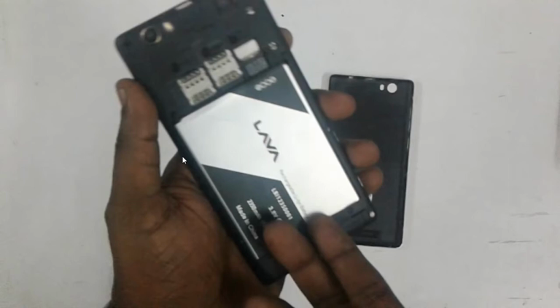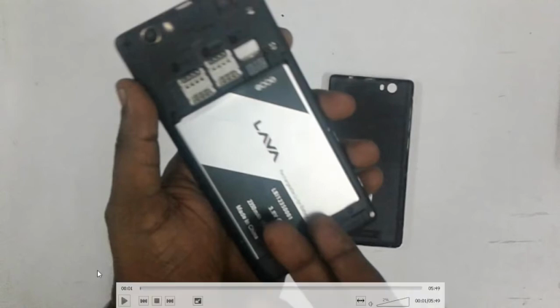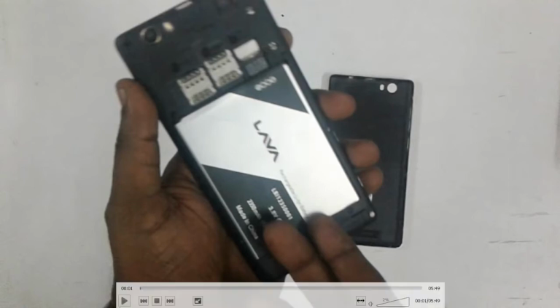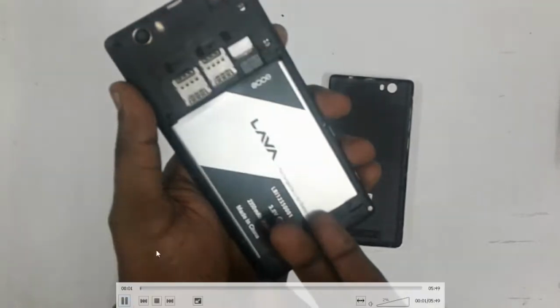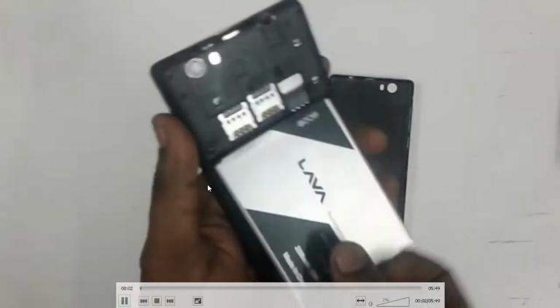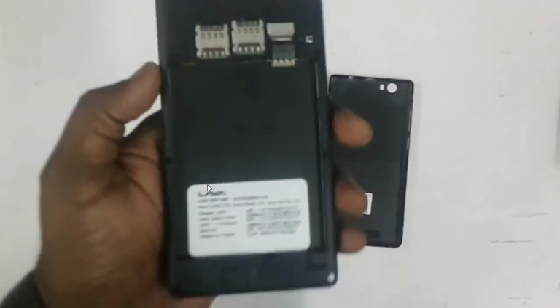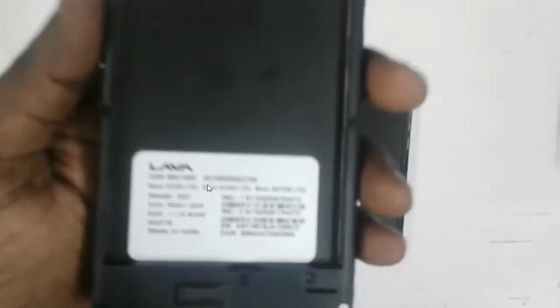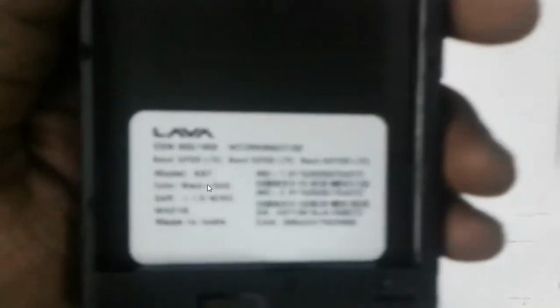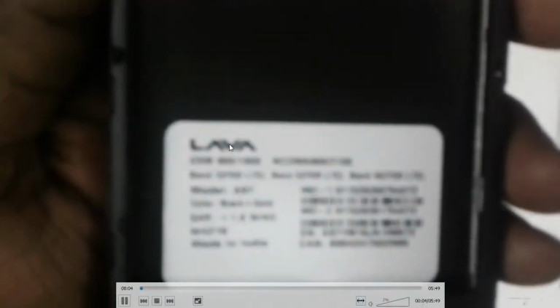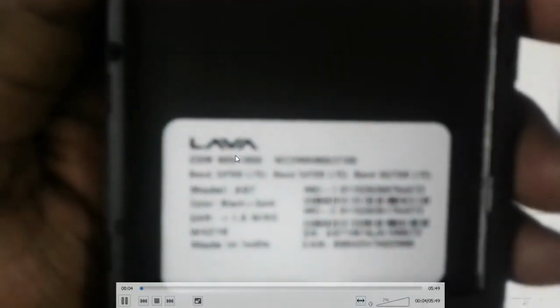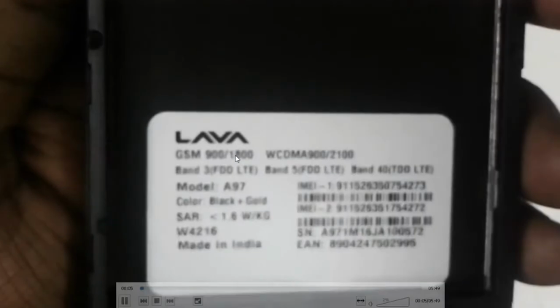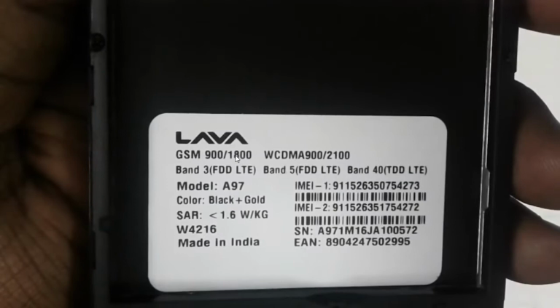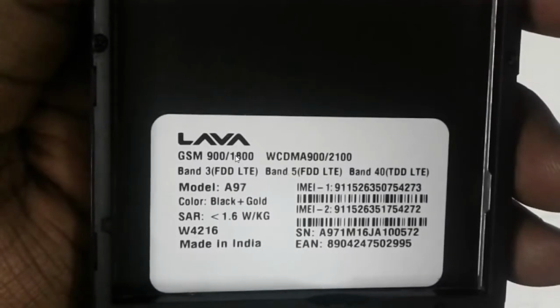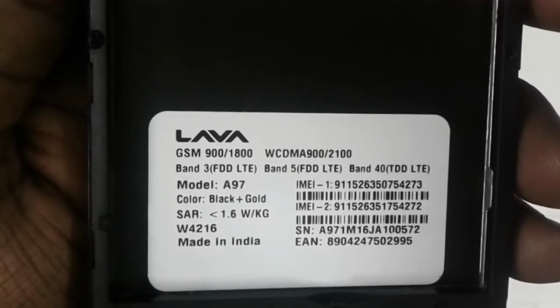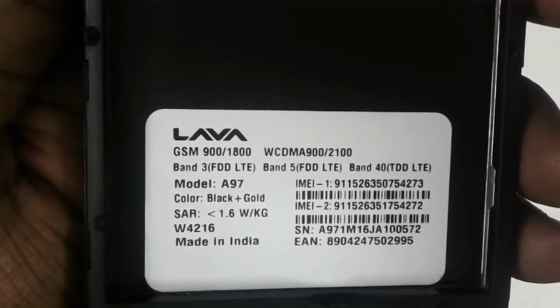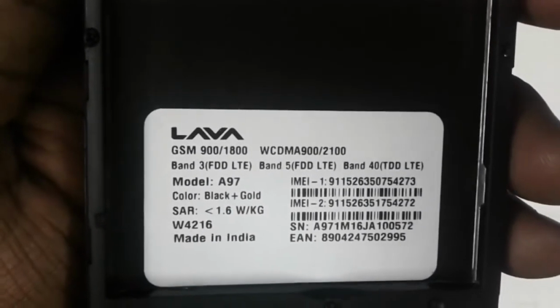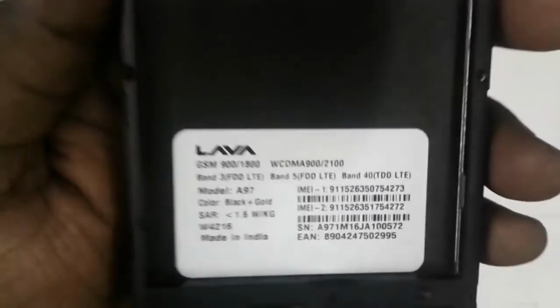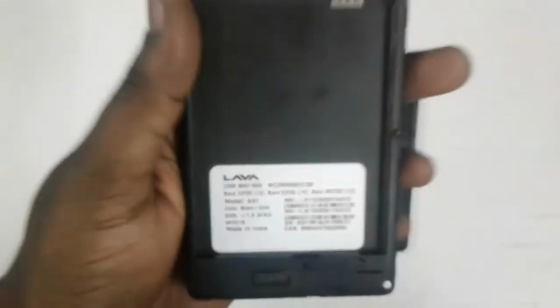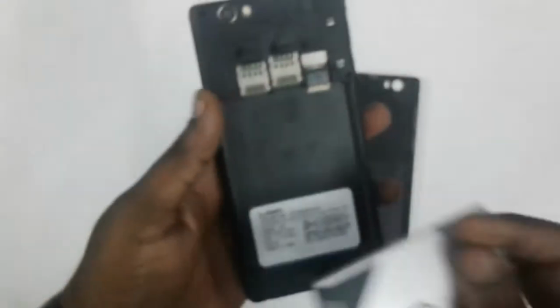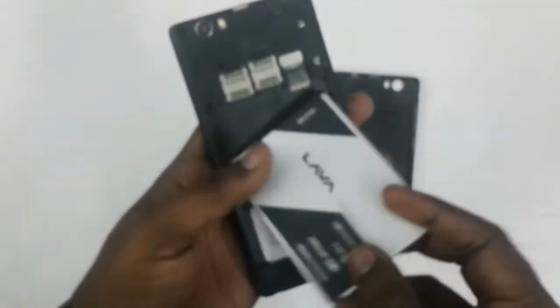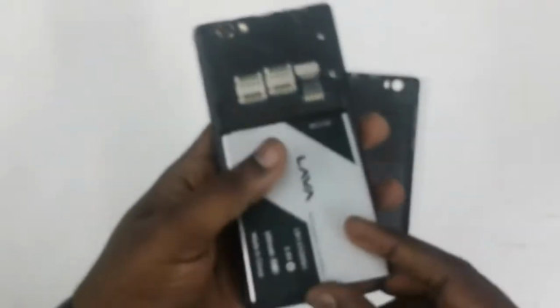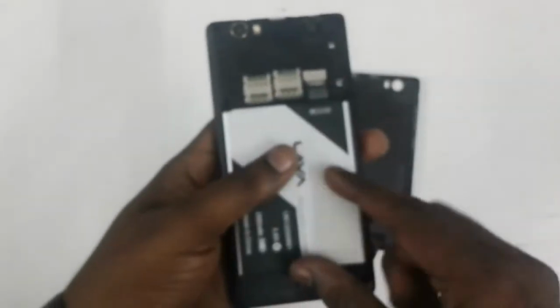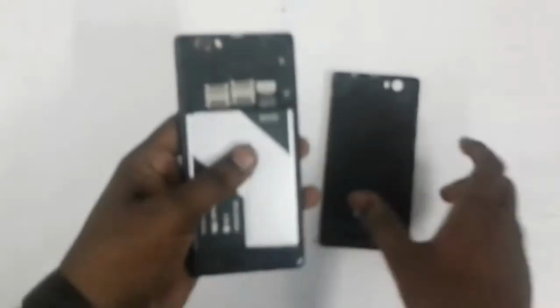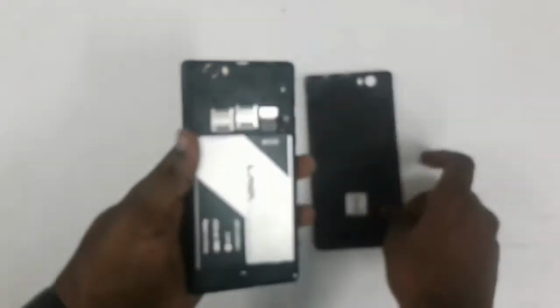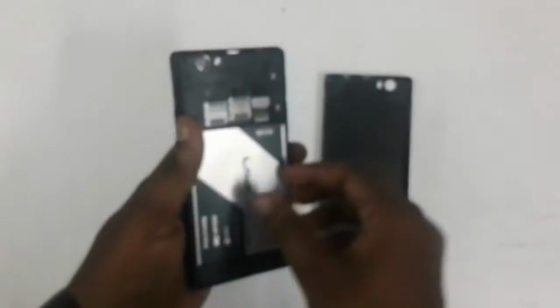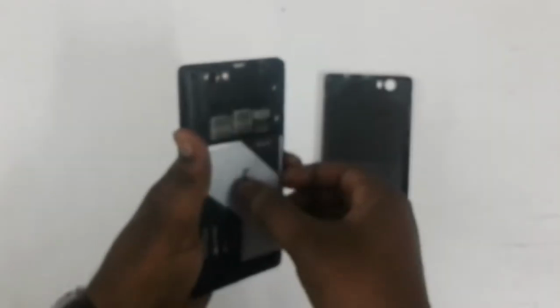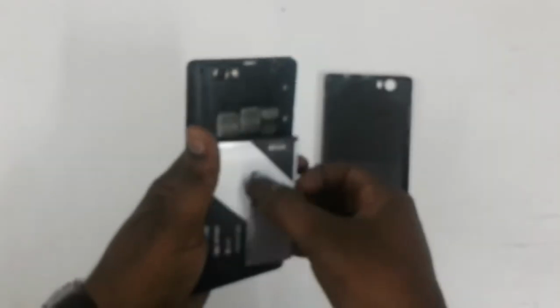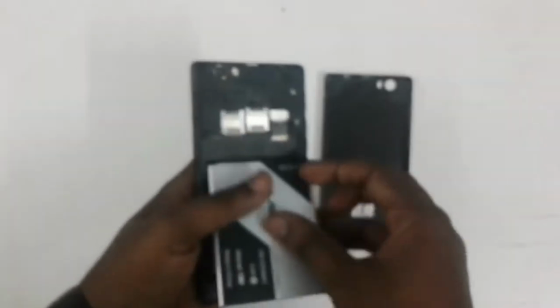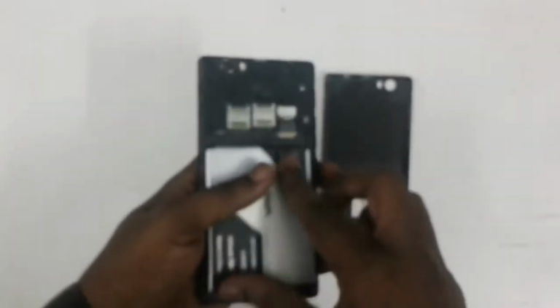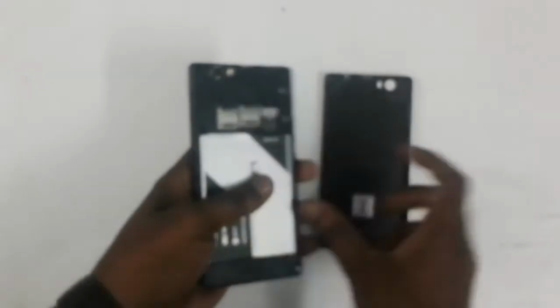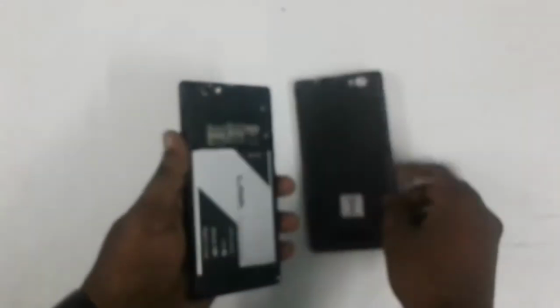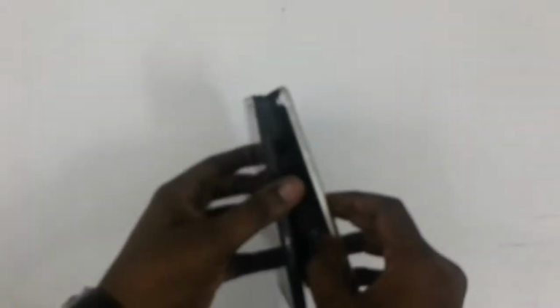How to remove Lava A97 pattern lock or hard reset, model number A97. First, open the device and insert the battery.